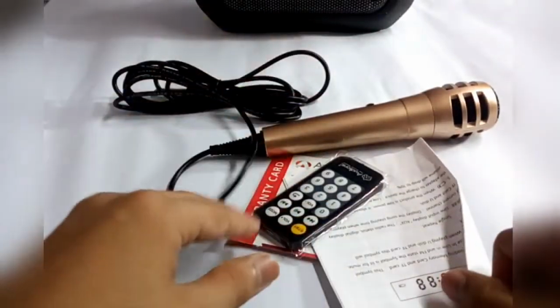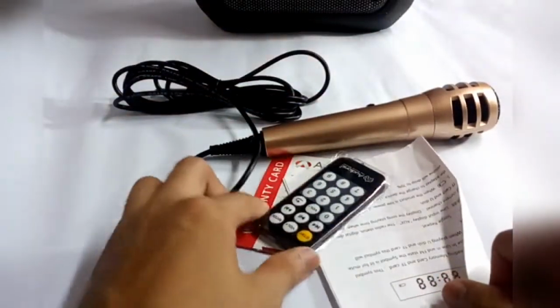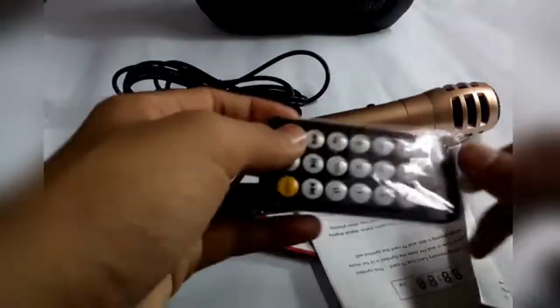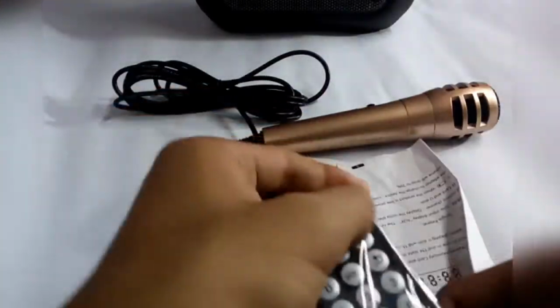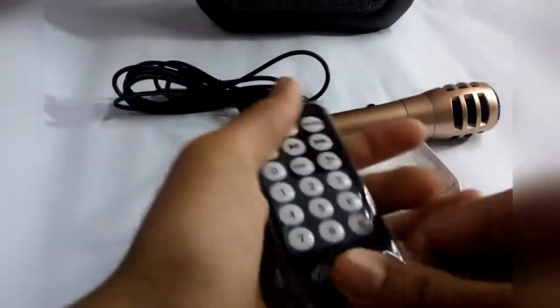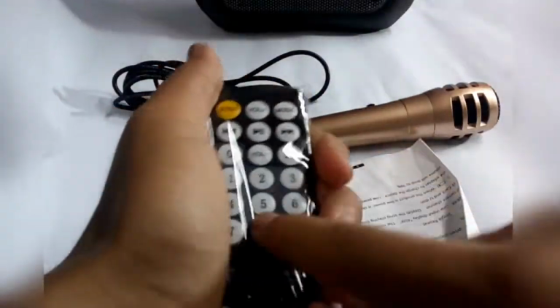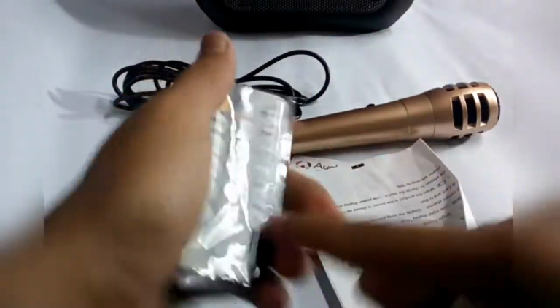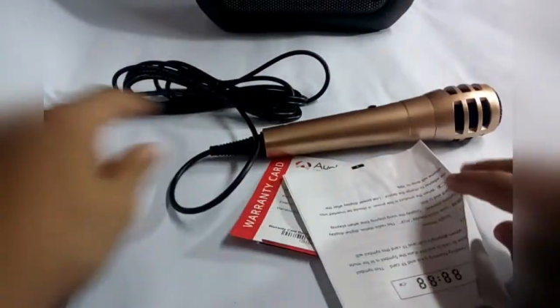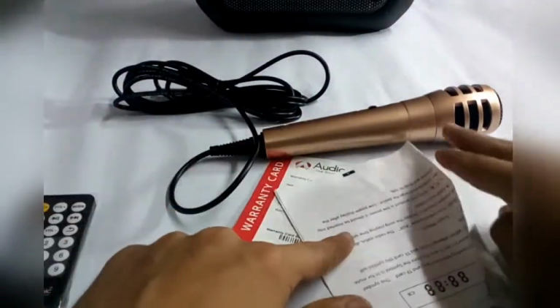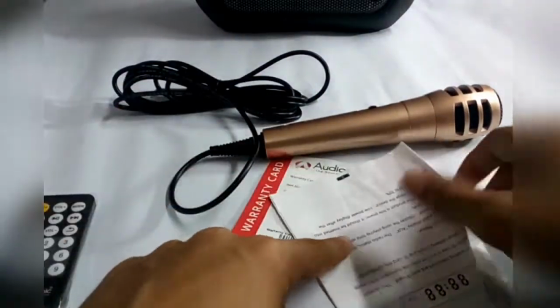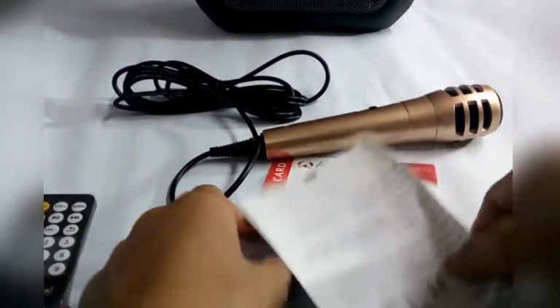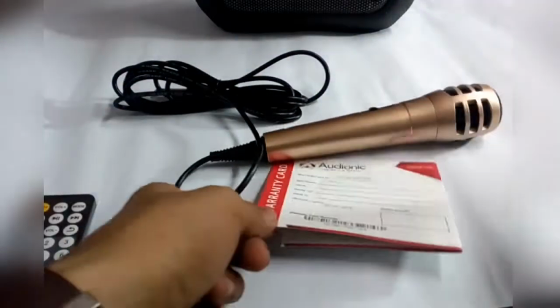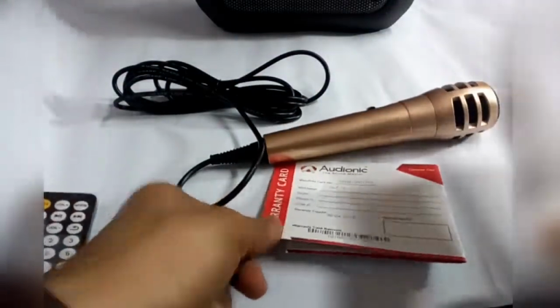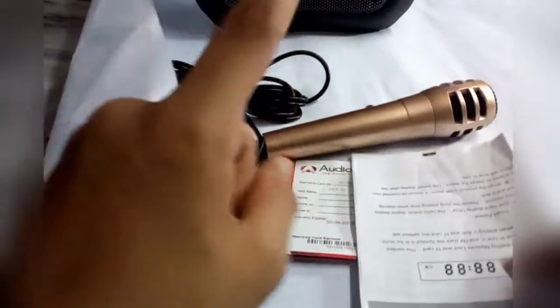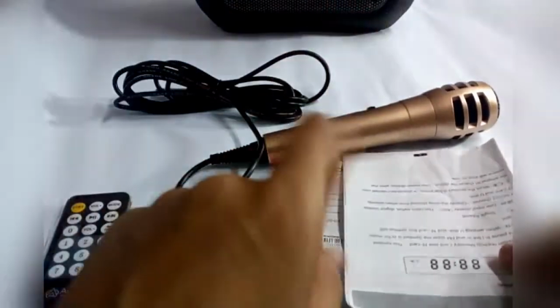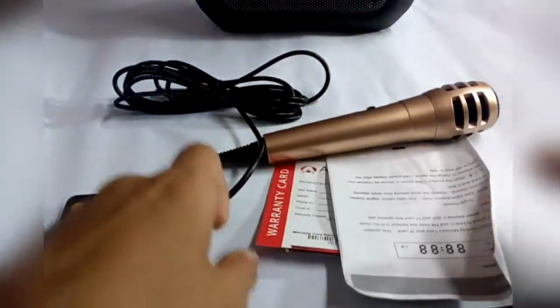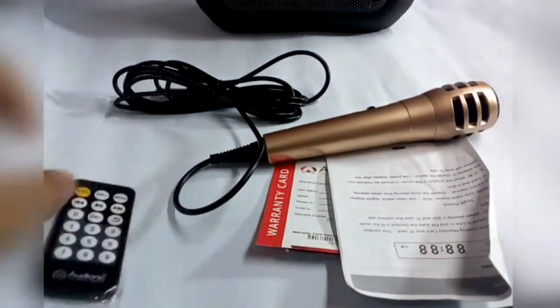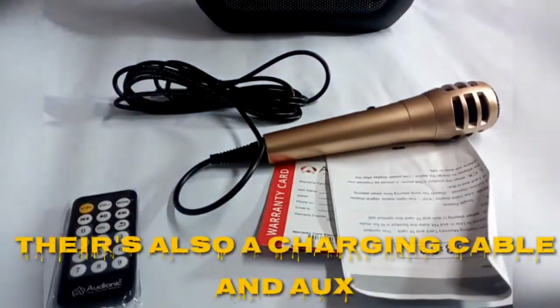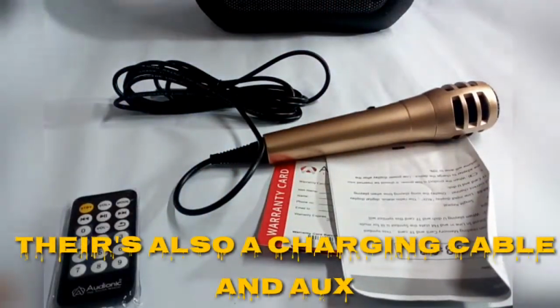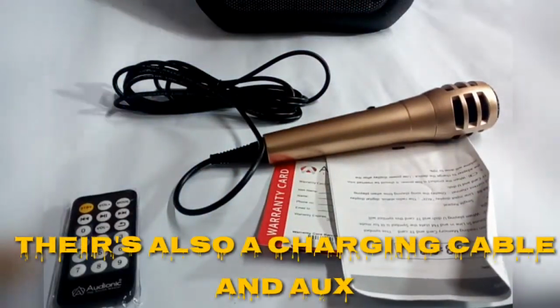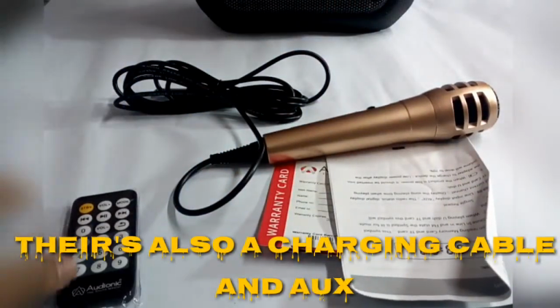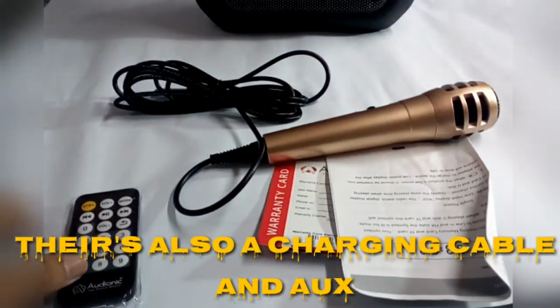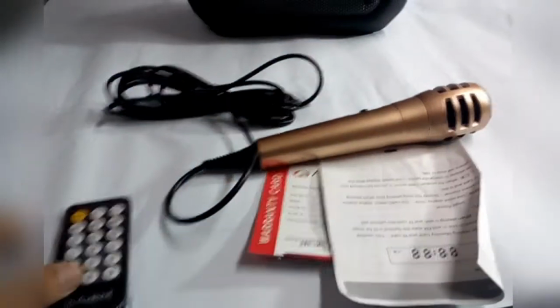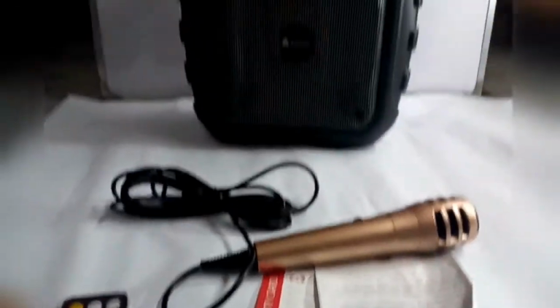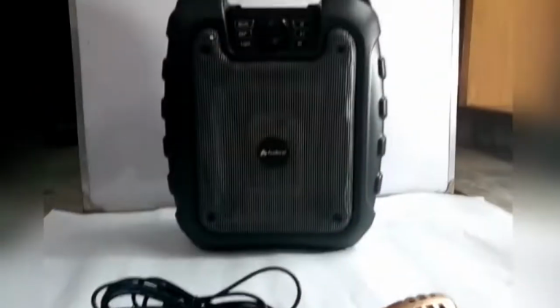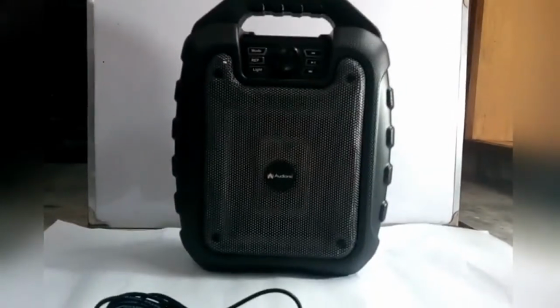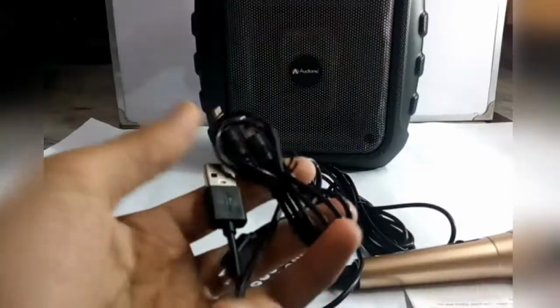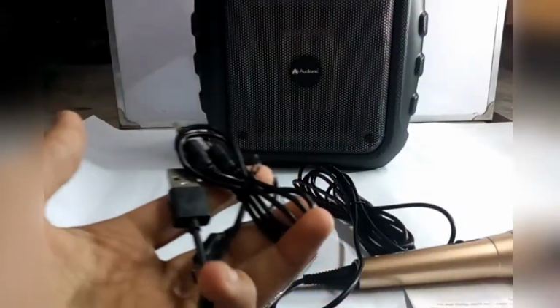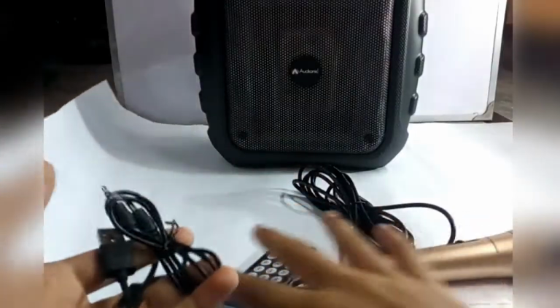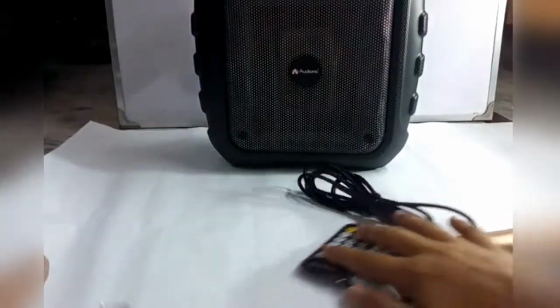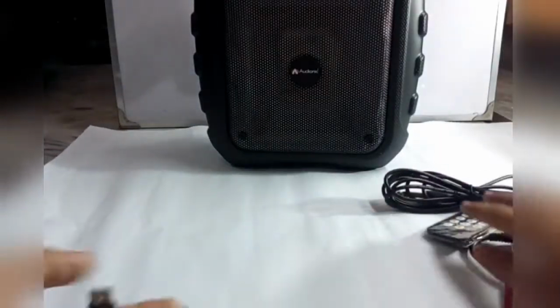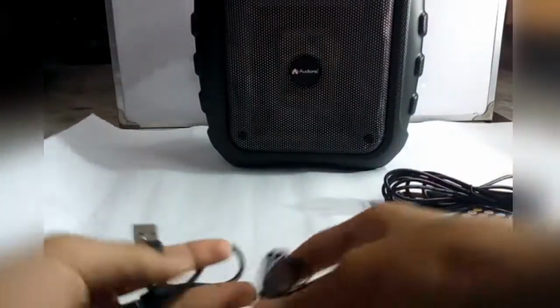Inside the box there is a remote, a golden mic, and a warranty card. It has one year warranty. Now let's just turn on the display and put all the things on the other side.